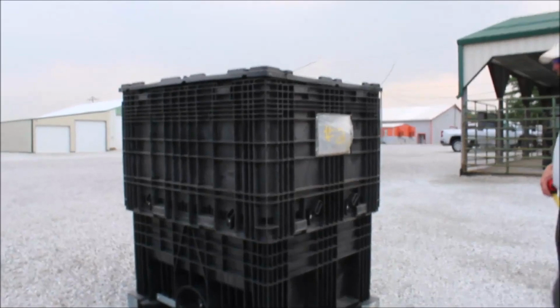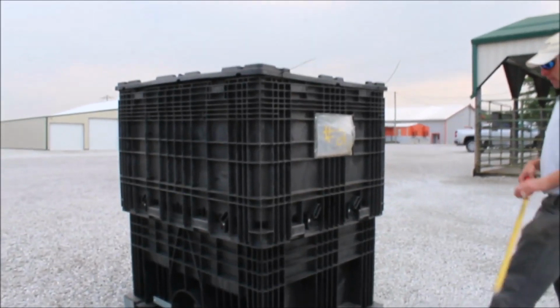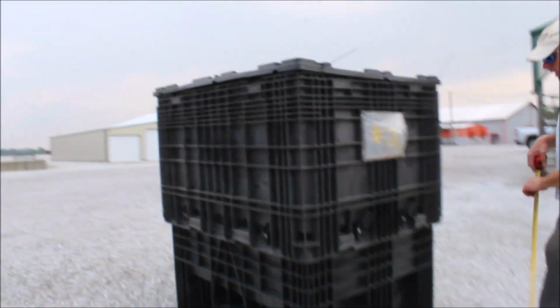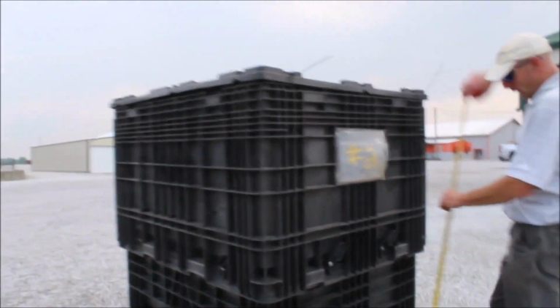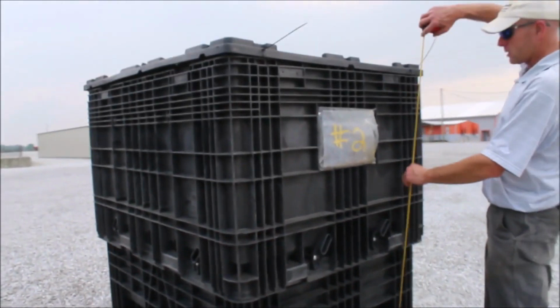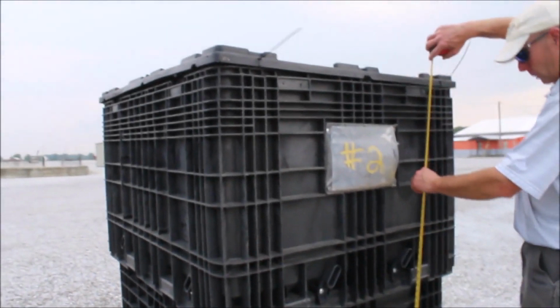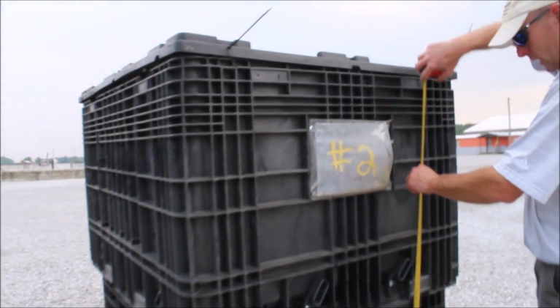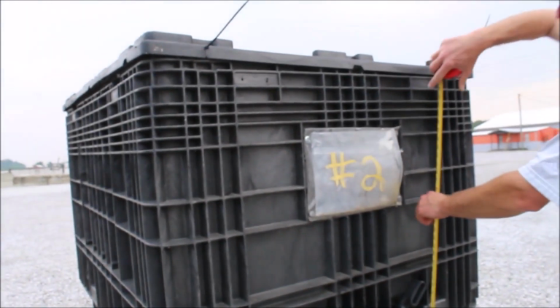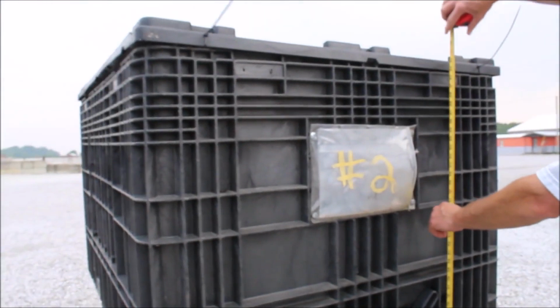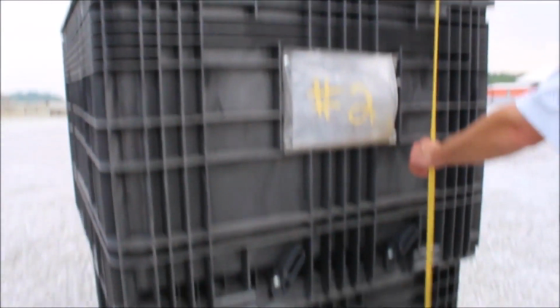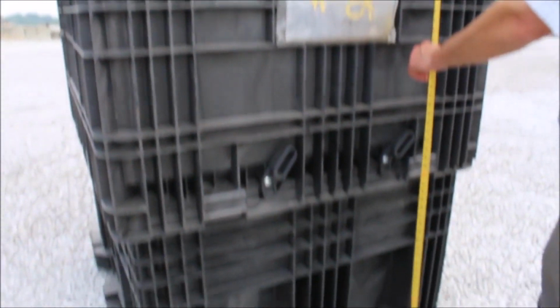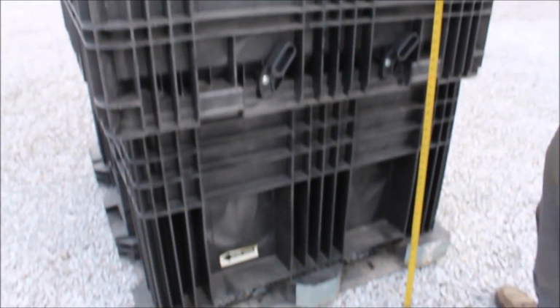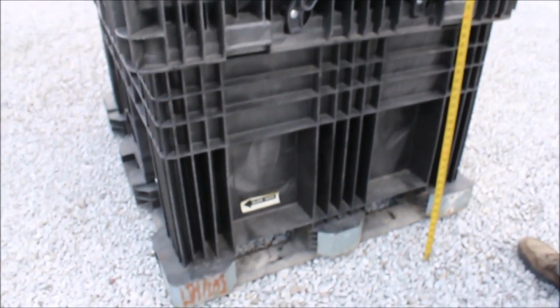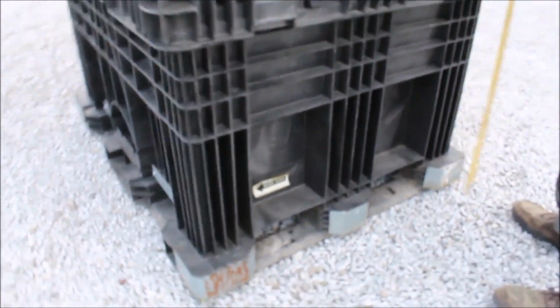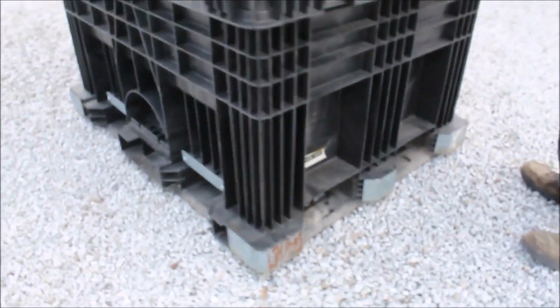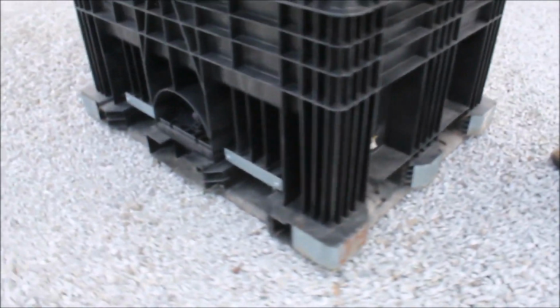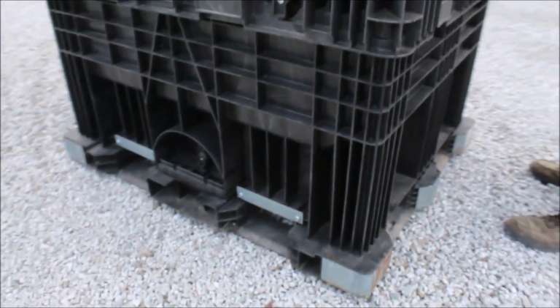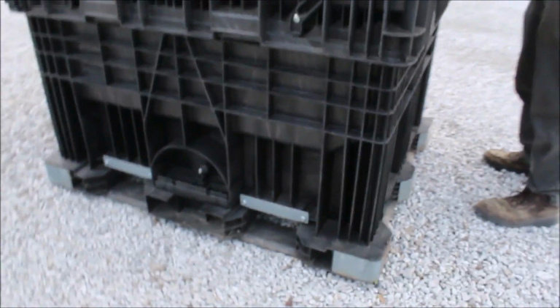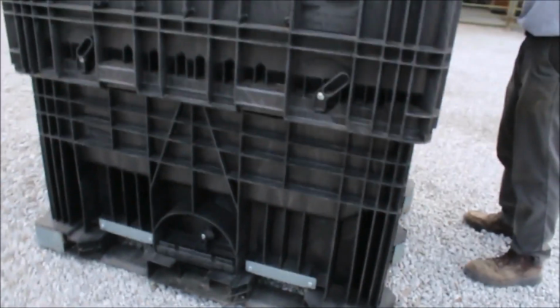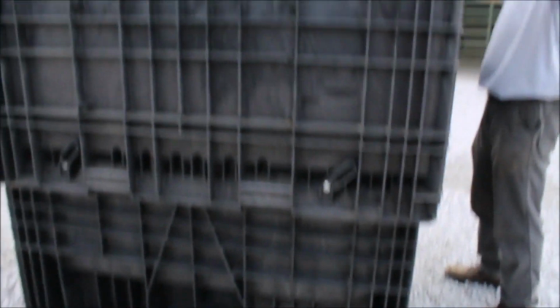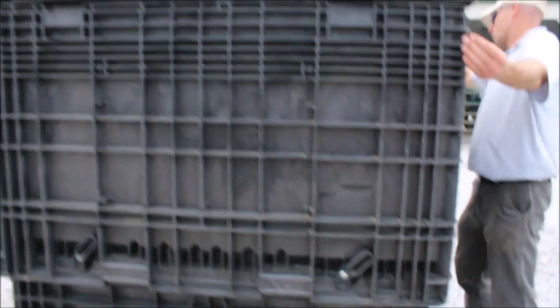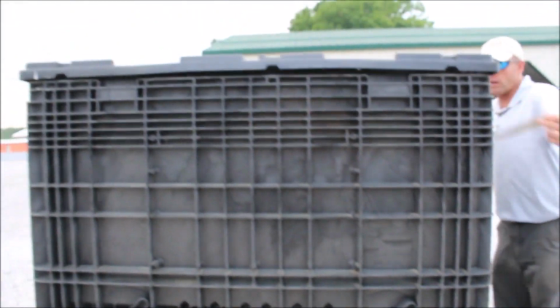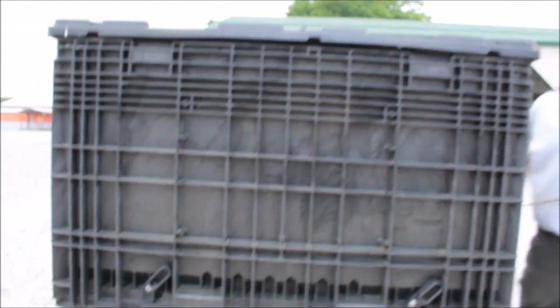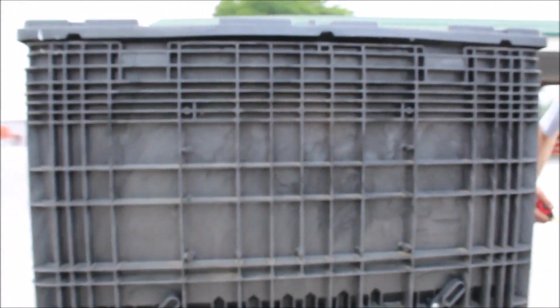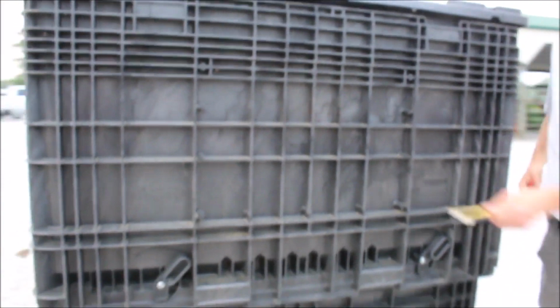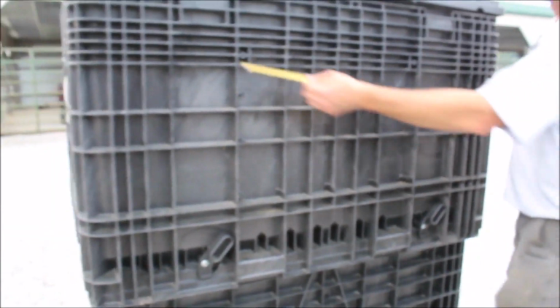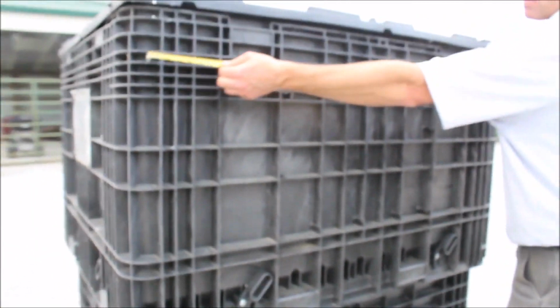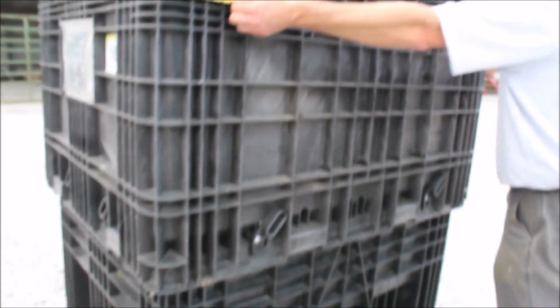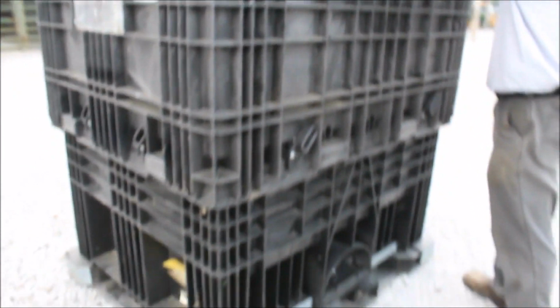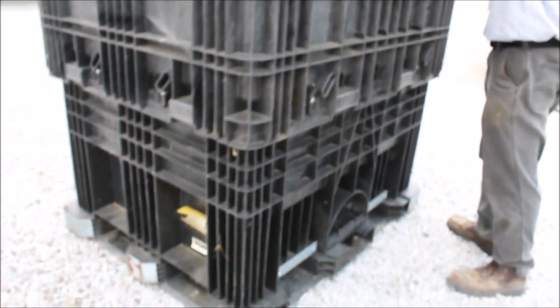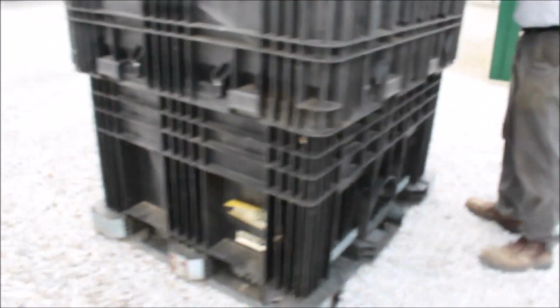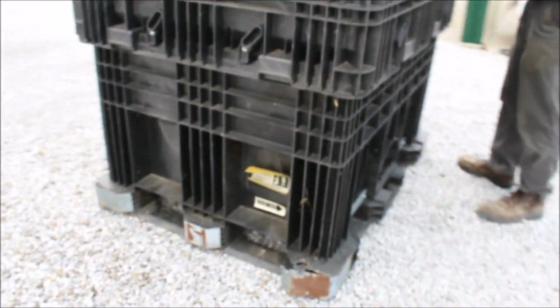Alright, here we've got a set of Pro Boxes. Pro Box set number two. They are about 64 inches tall, 44 inches wide, 55 inches long.